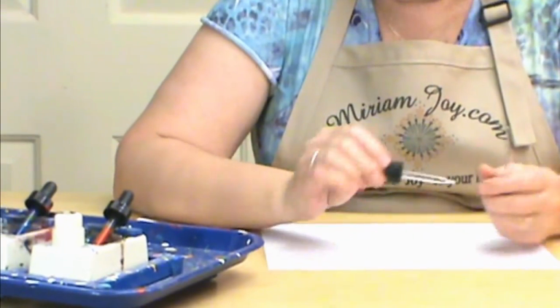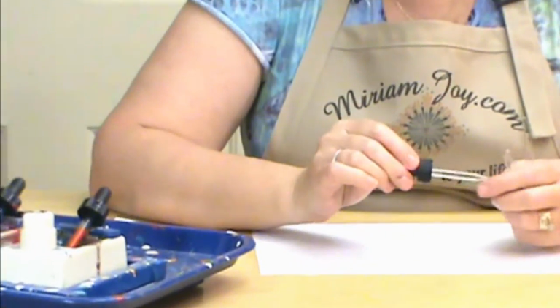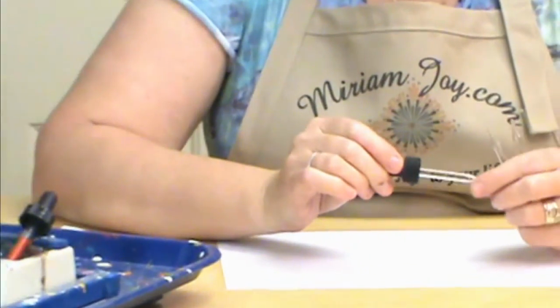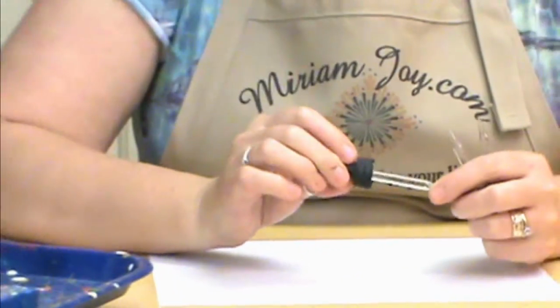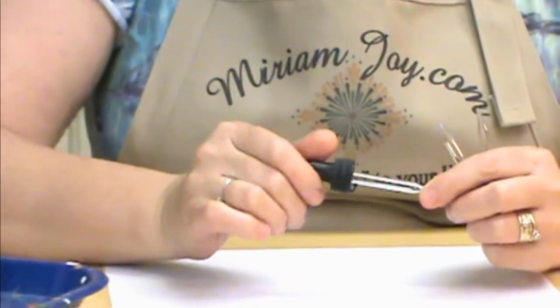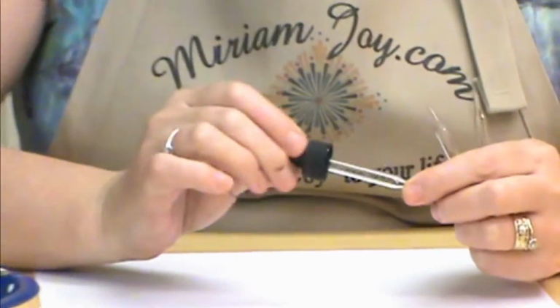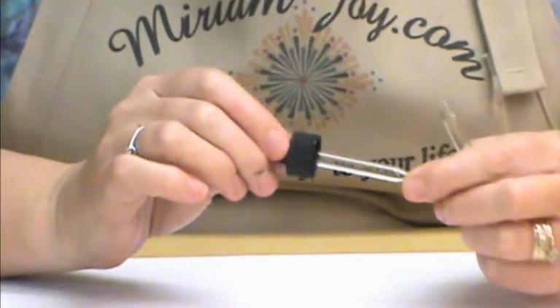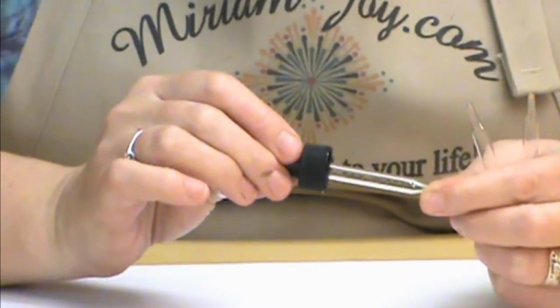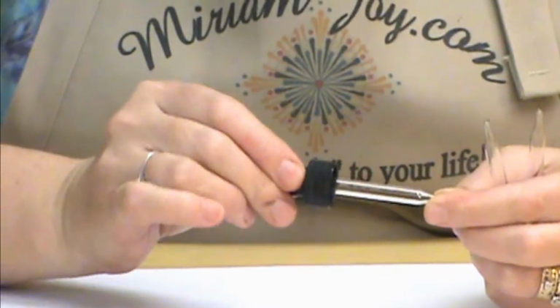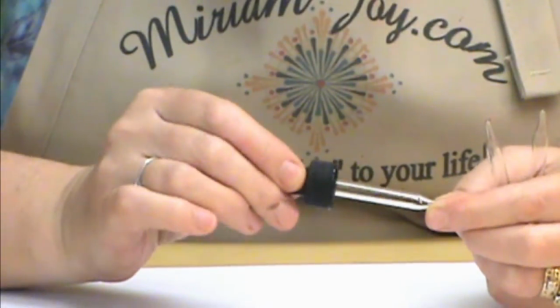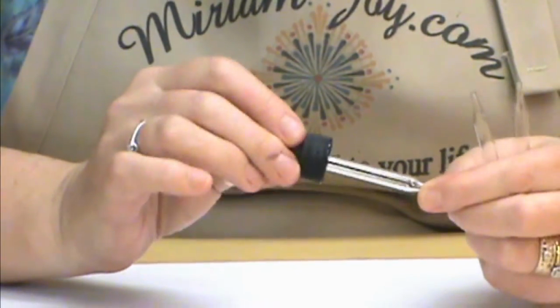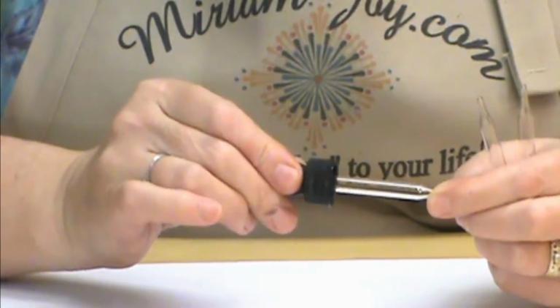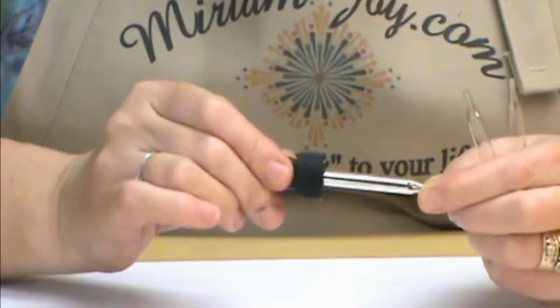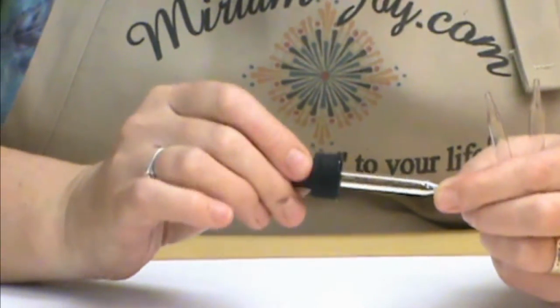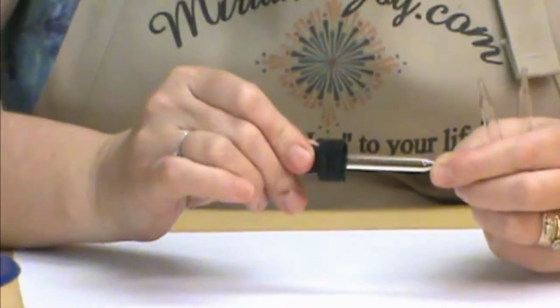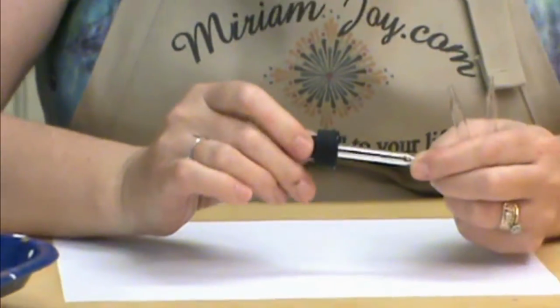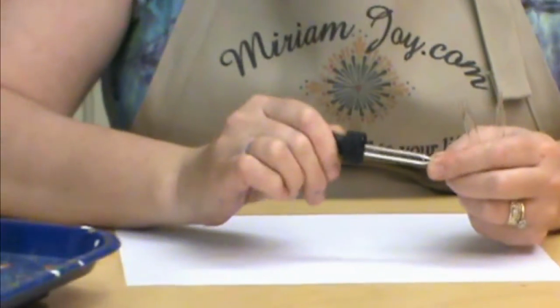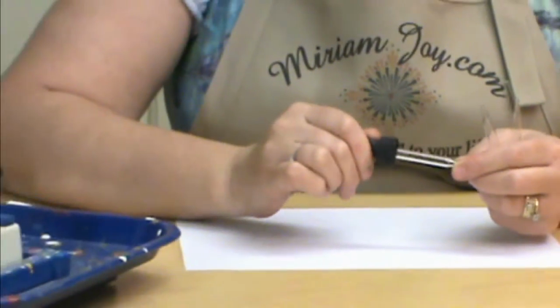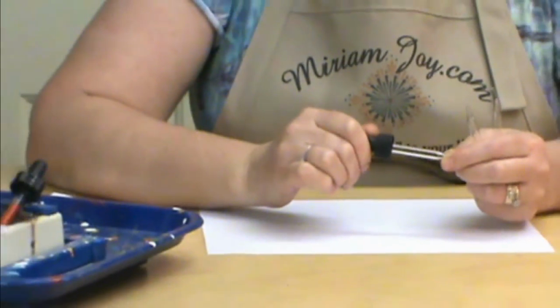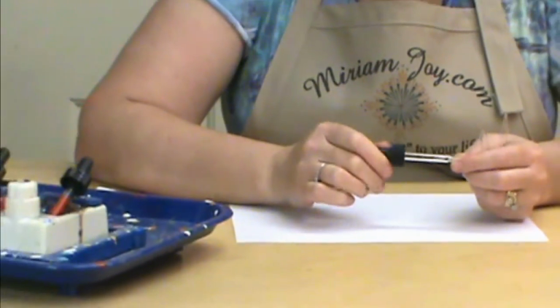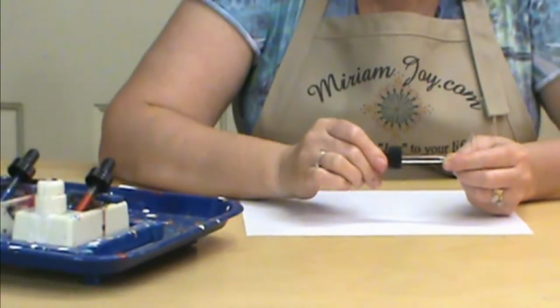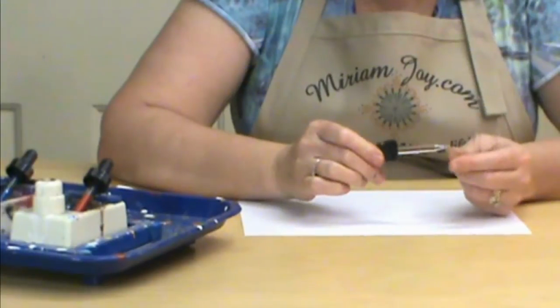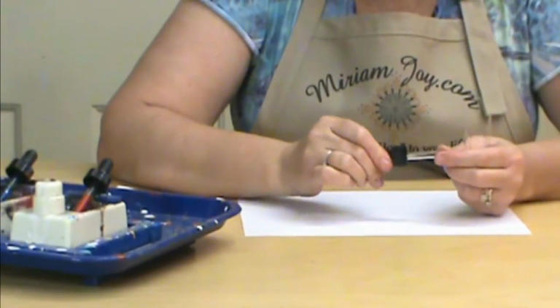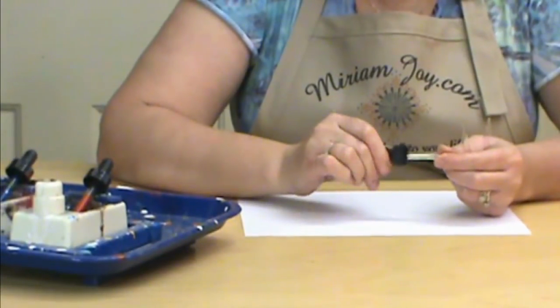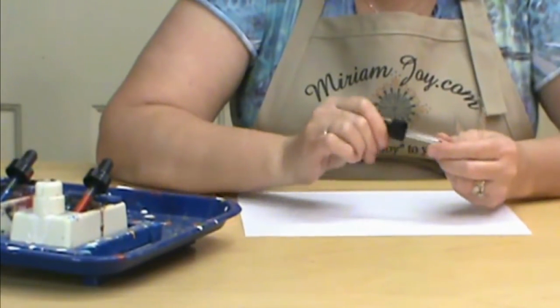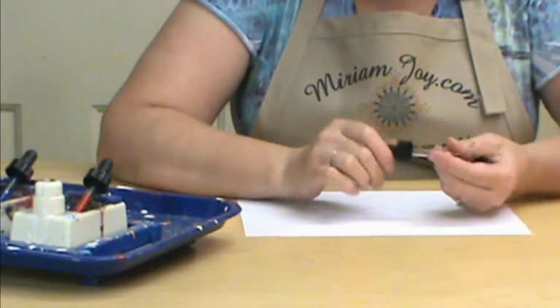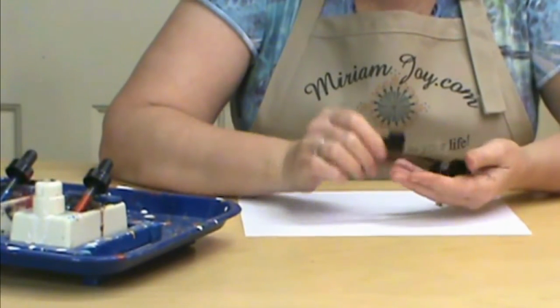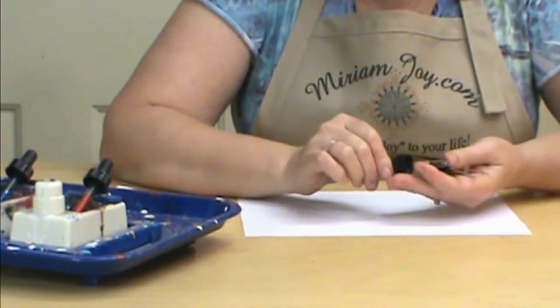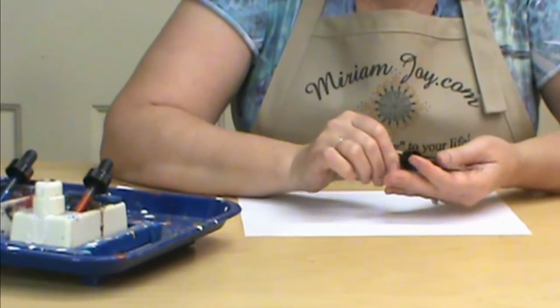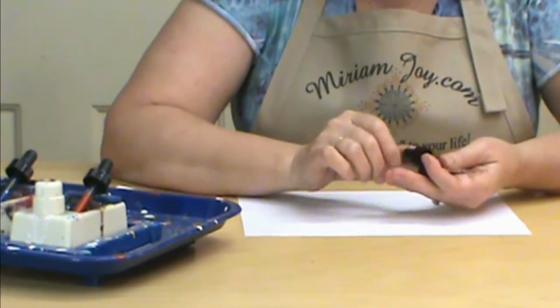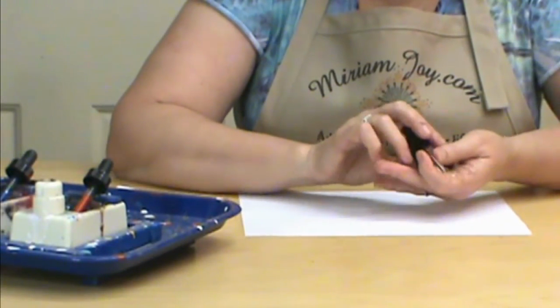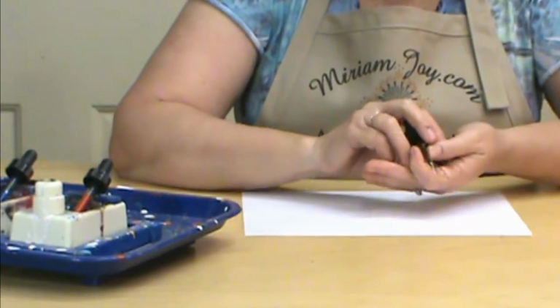They need to be glass — that's the first important thing, they've got to be glass. They cannot be plastic because we are going to warm them up. We want to make sure that they don't melt, so it is really important that they're glass.